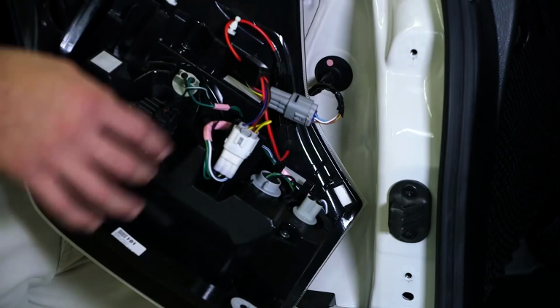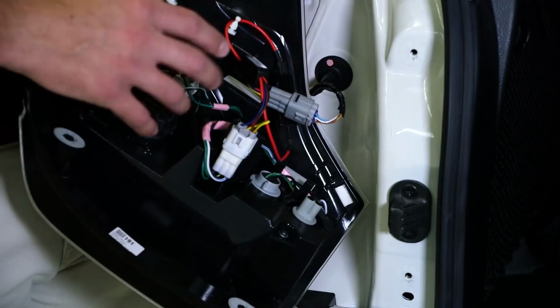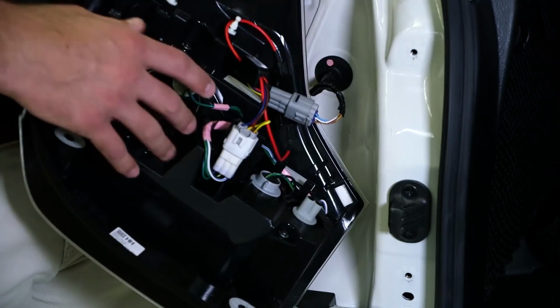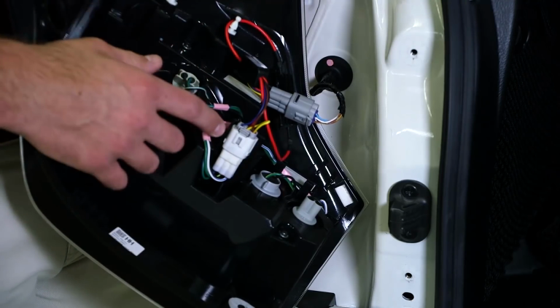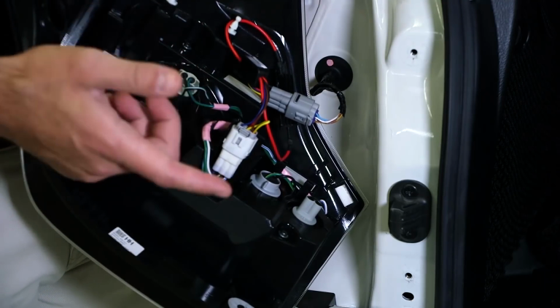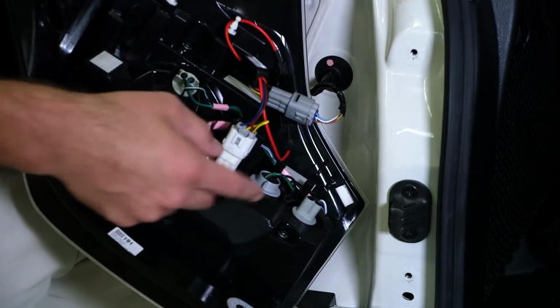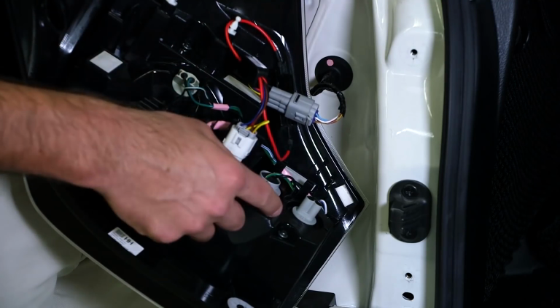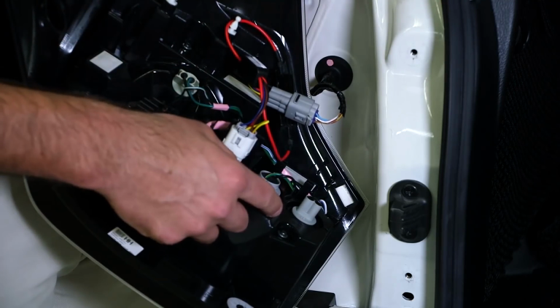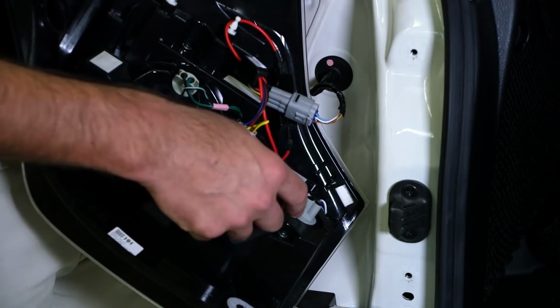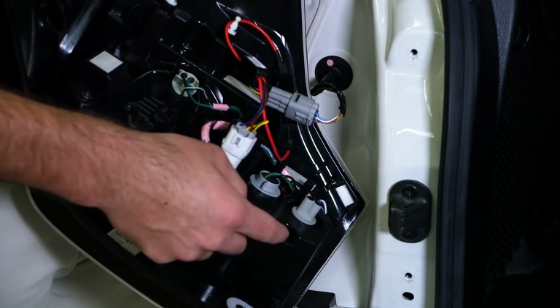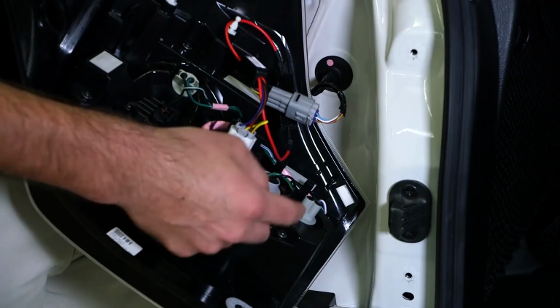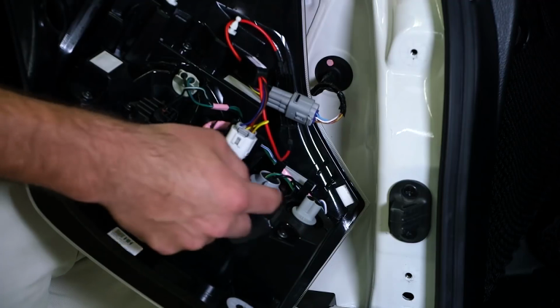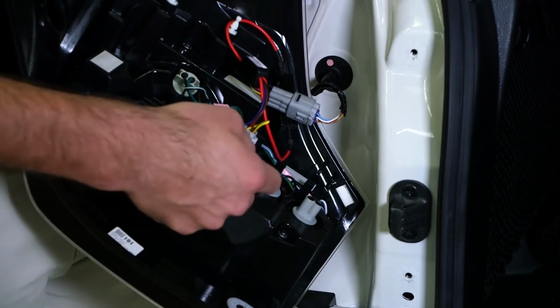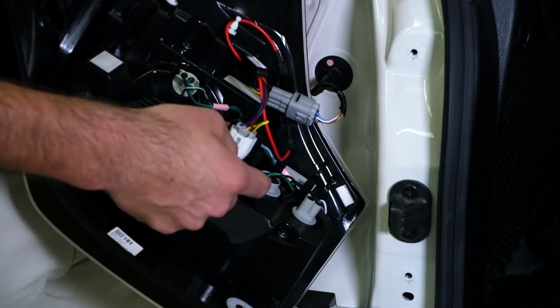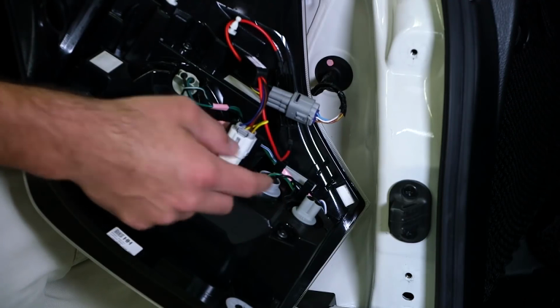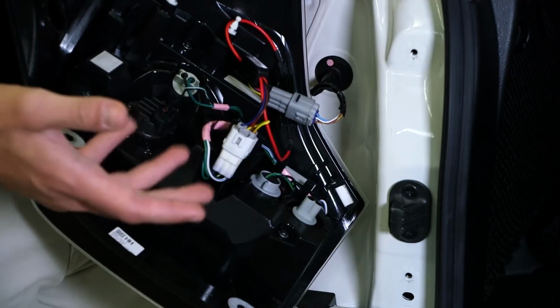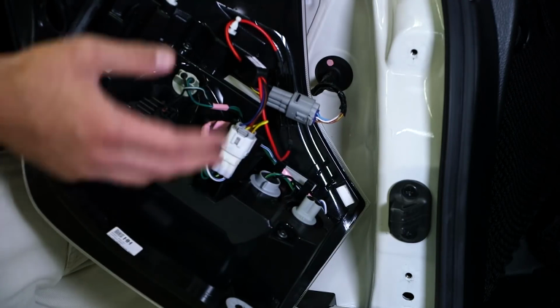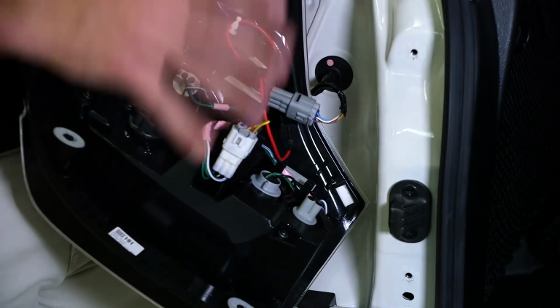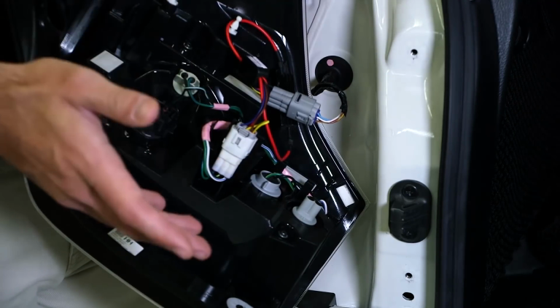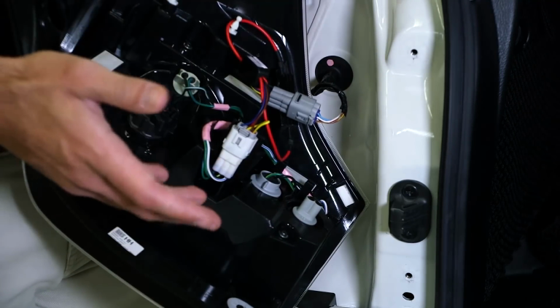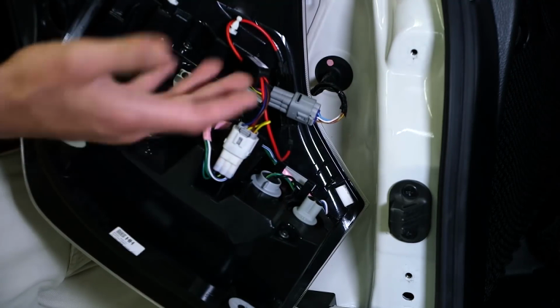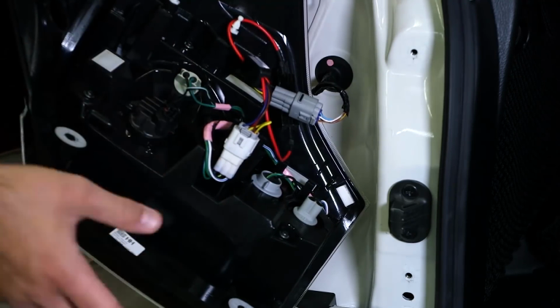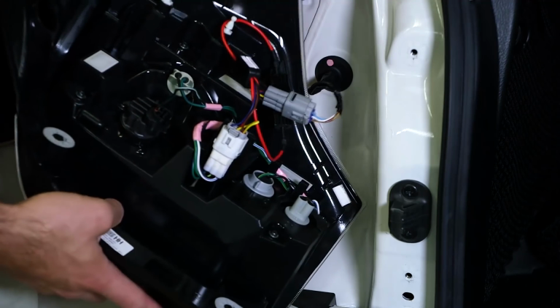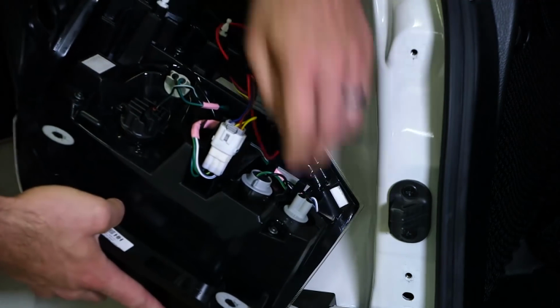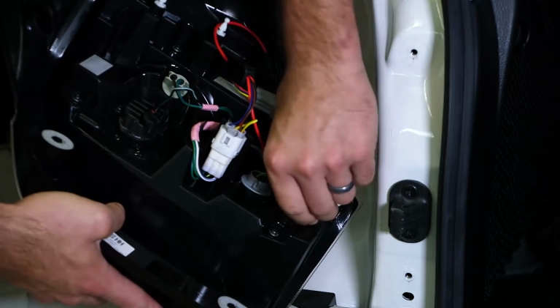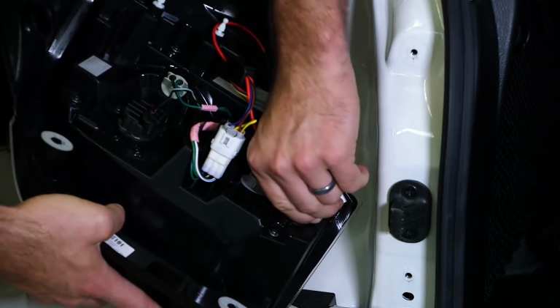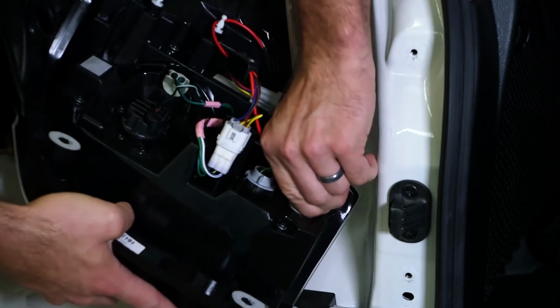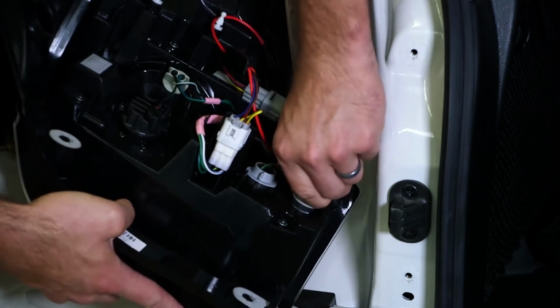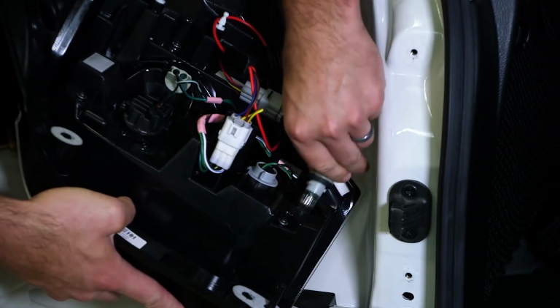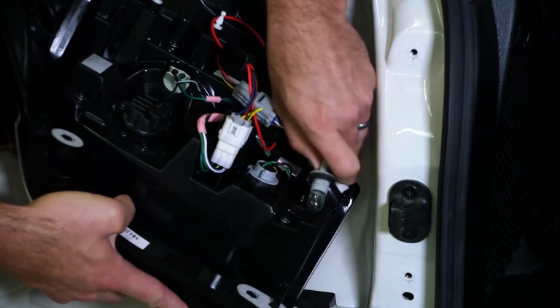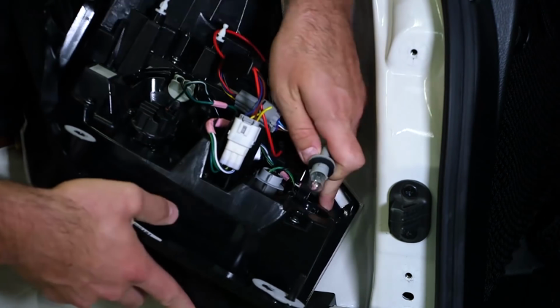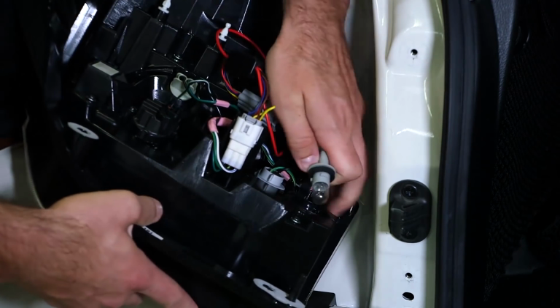With your tailless turn module installed, now's a good time to go ahead and replace your factory incandescent backup and turn signal lights with LED bulbs for dramatically increased visibility when reversing. To remove the factory reverse light, turn the connector counterclockwise and pull it from its socket.